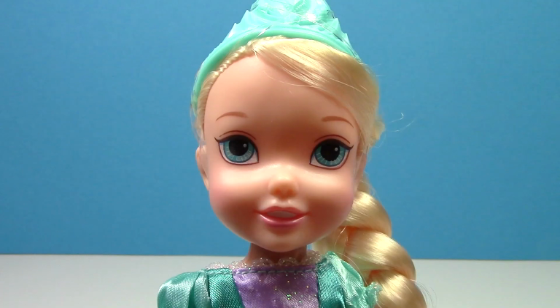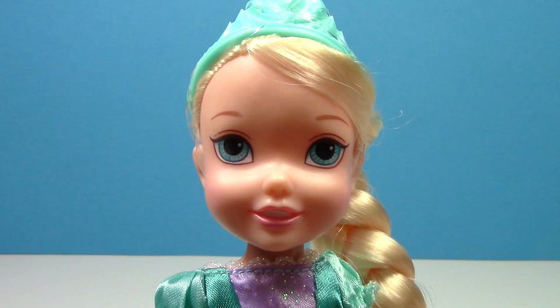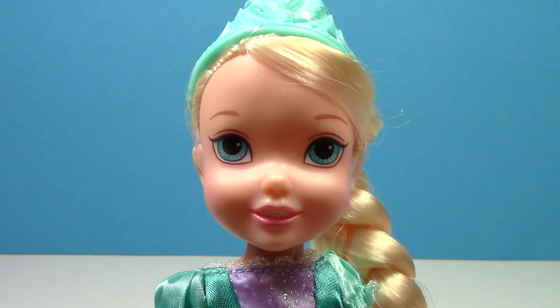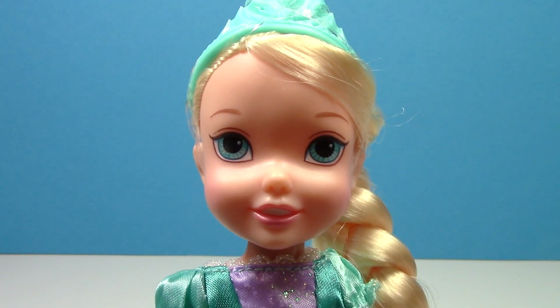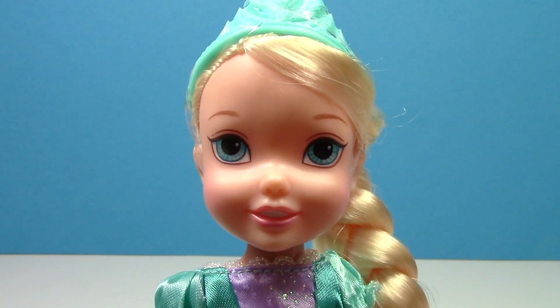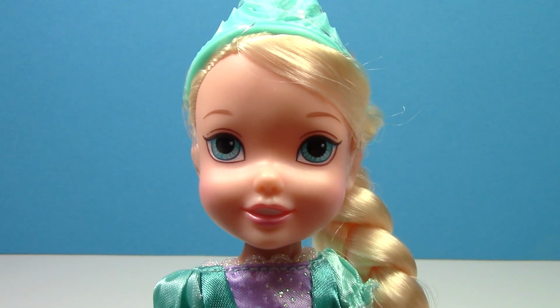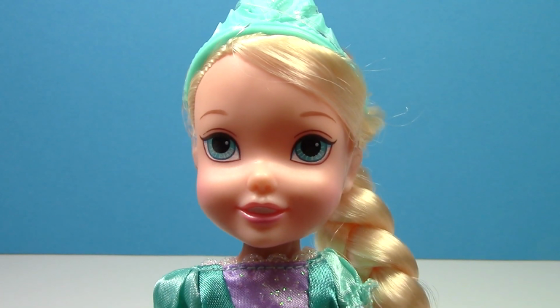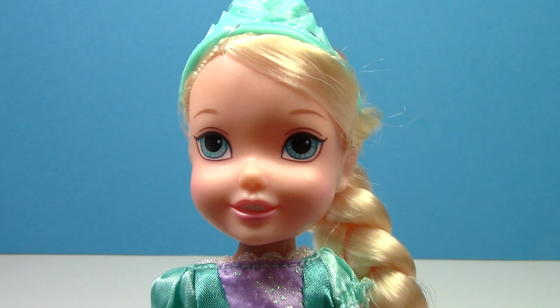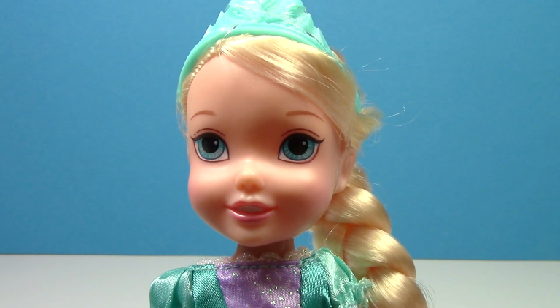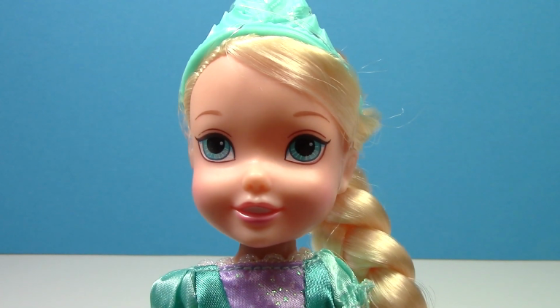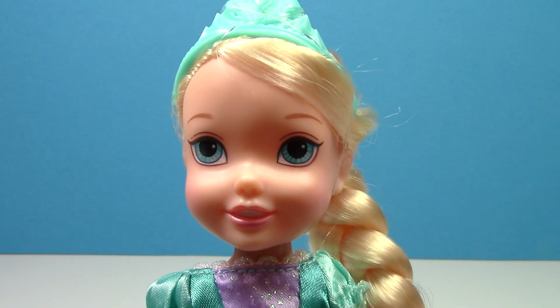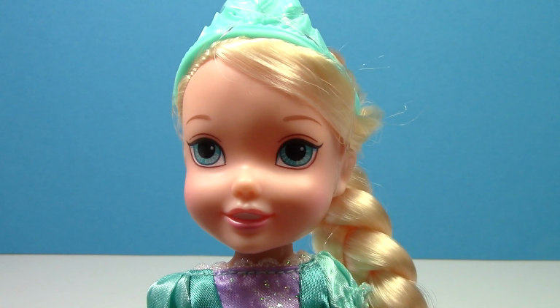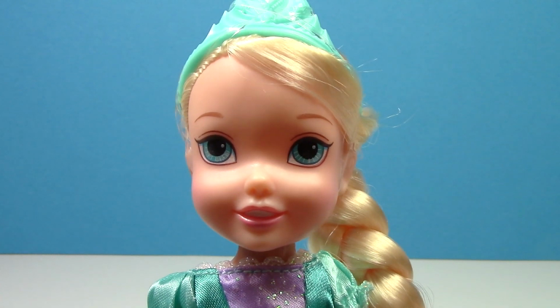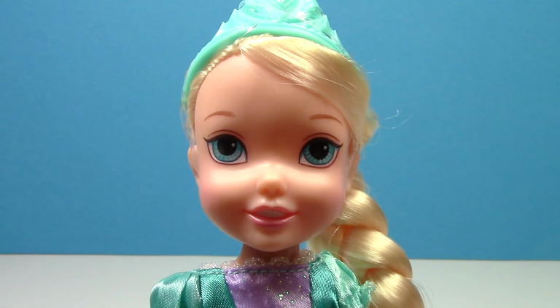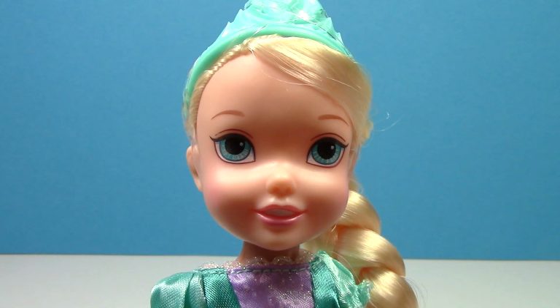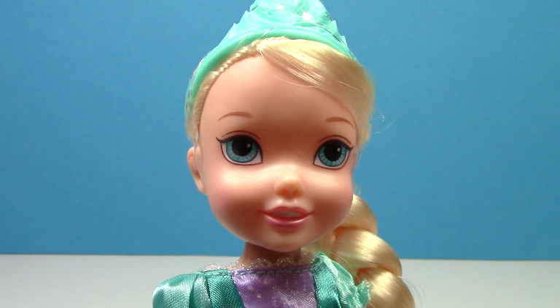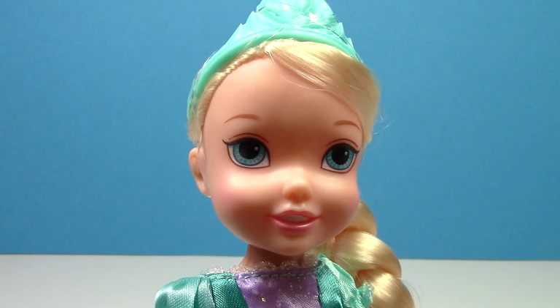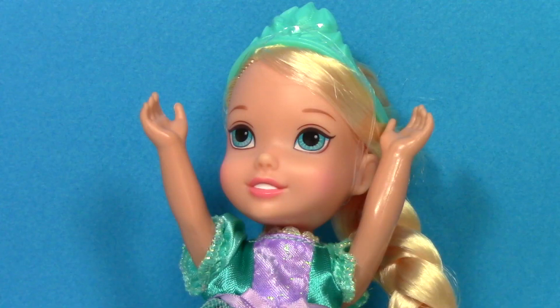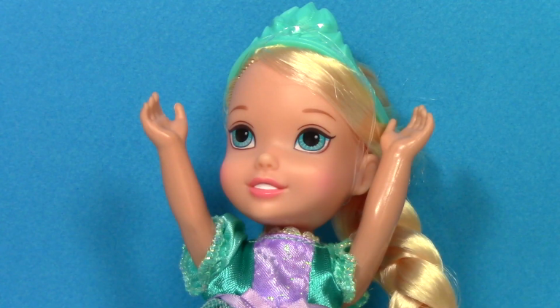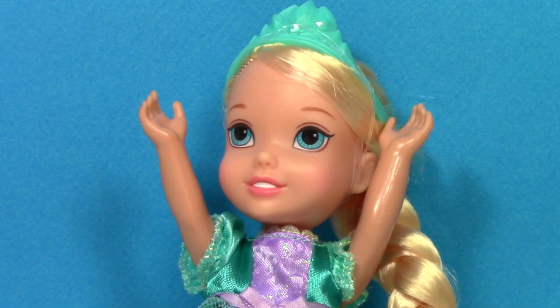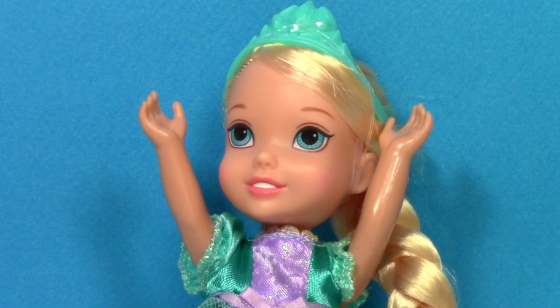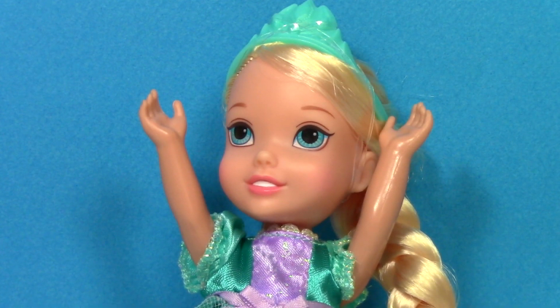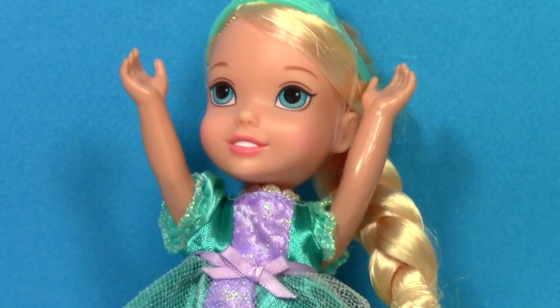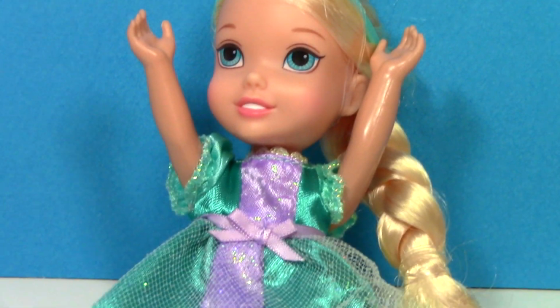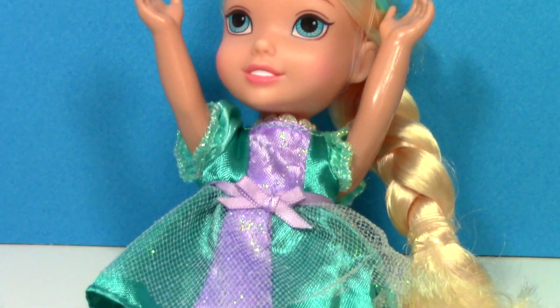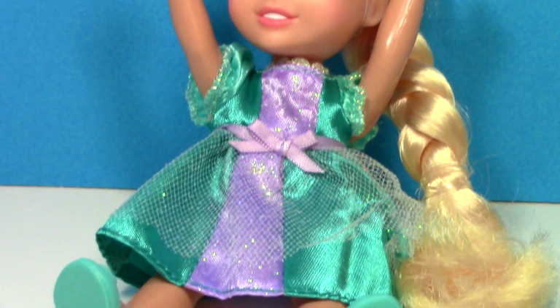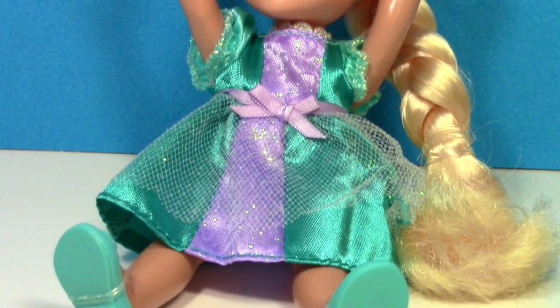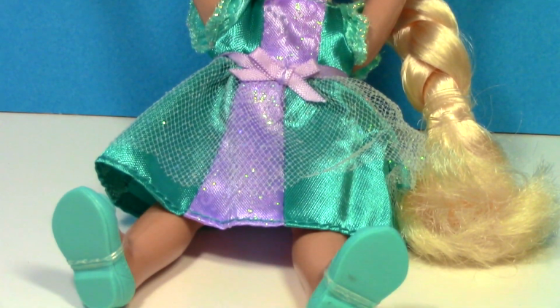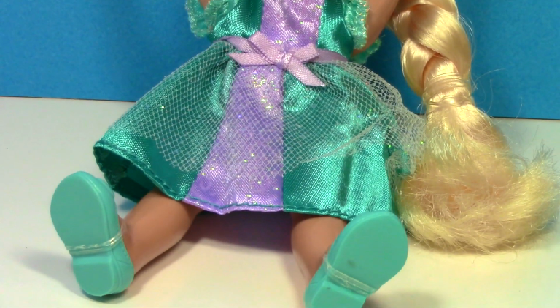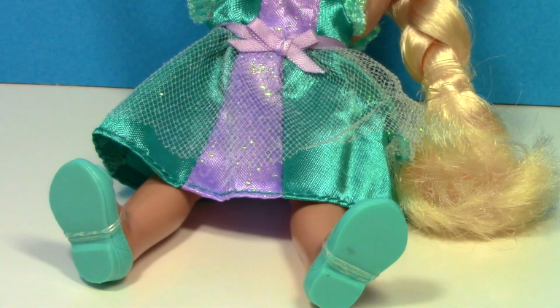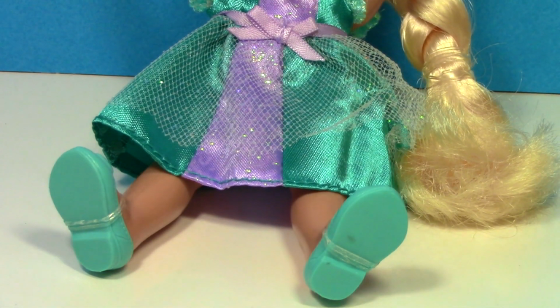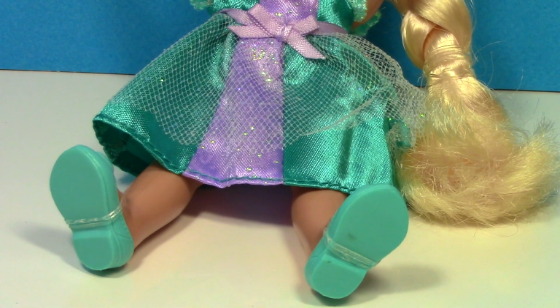Here's a closer look at her cute face with her big blue eyes. You can raise her arms and bend her legs so she can sit.